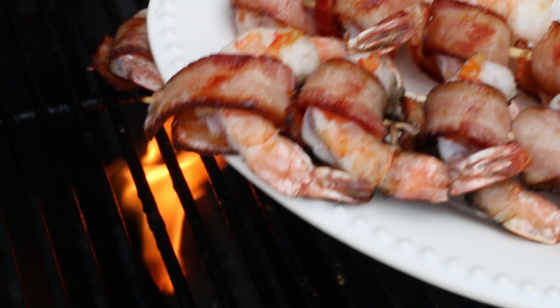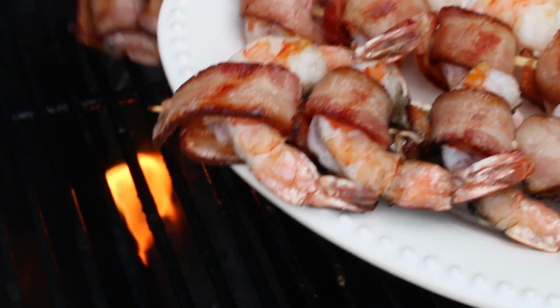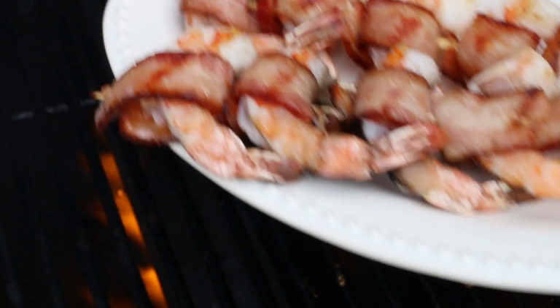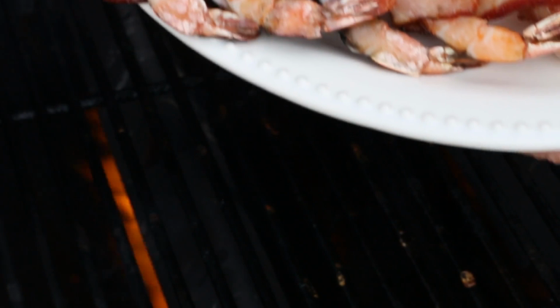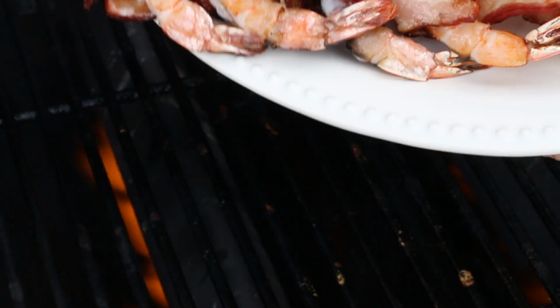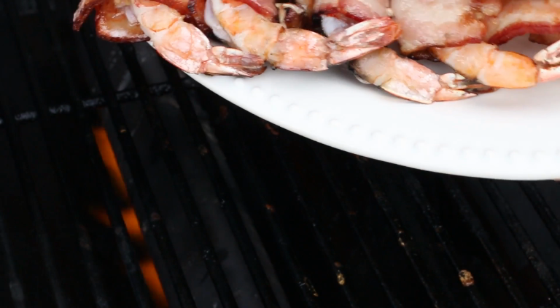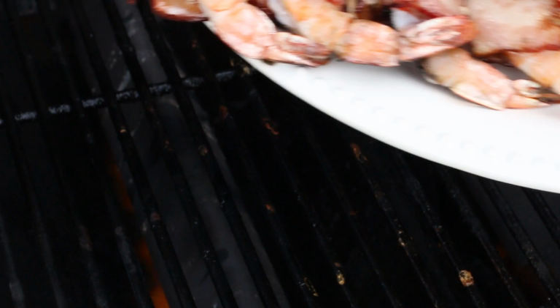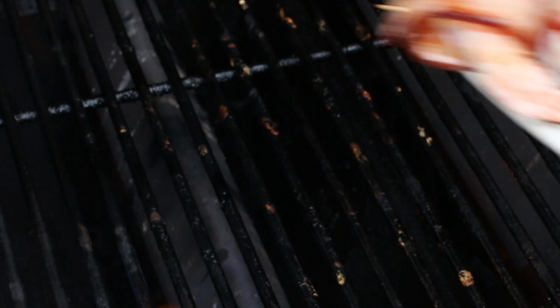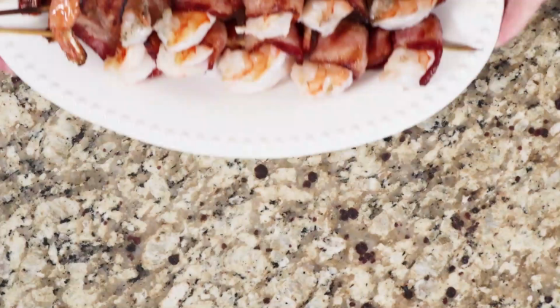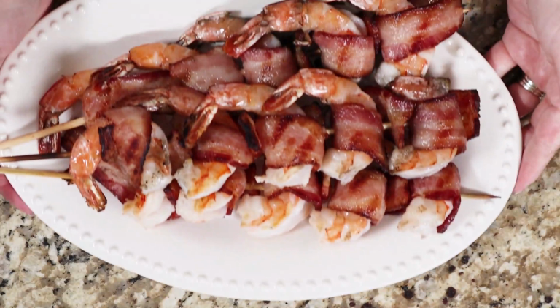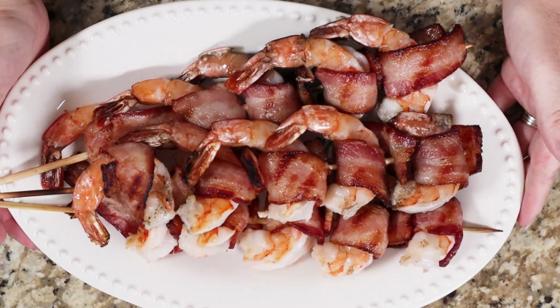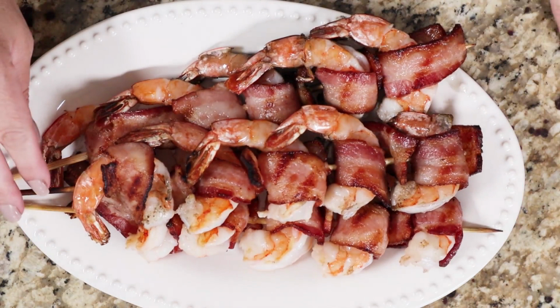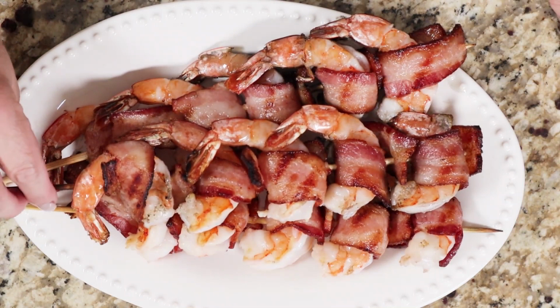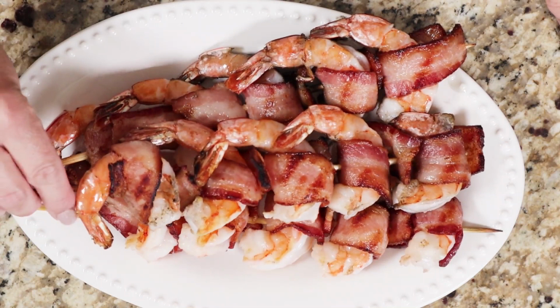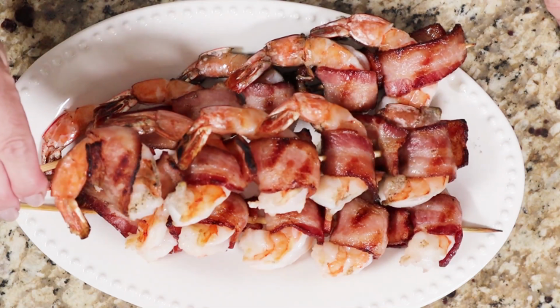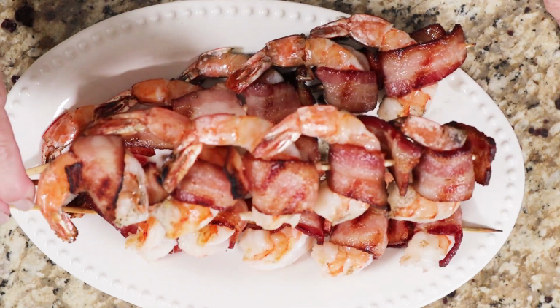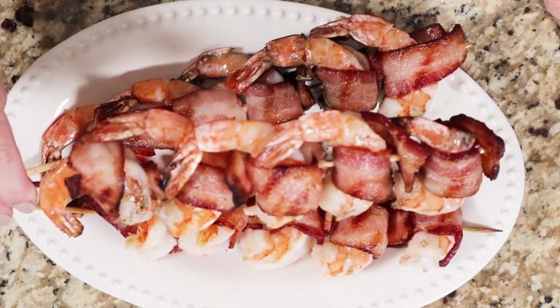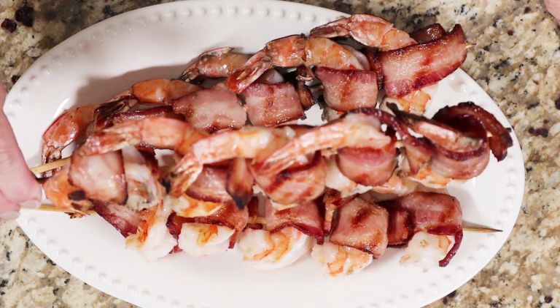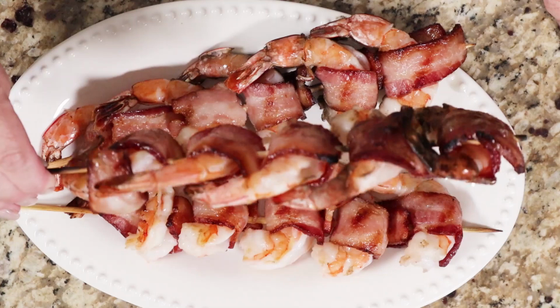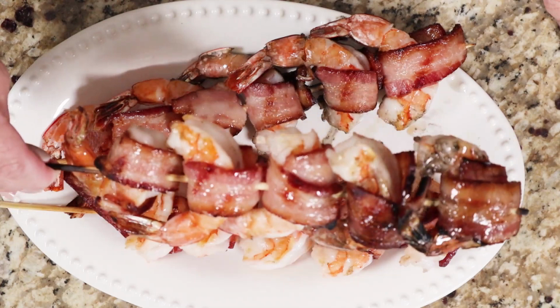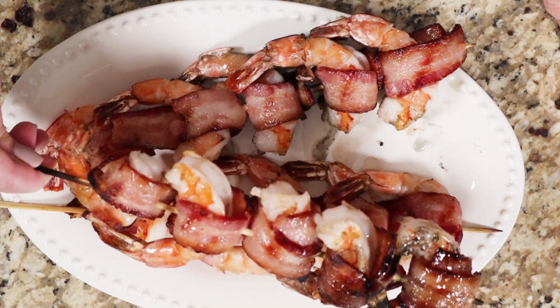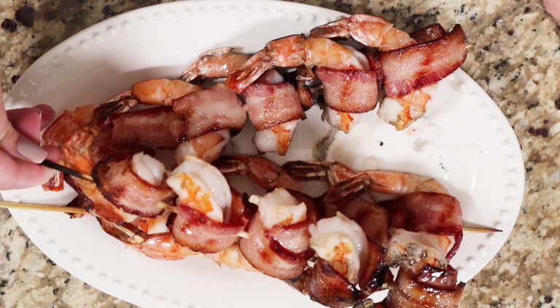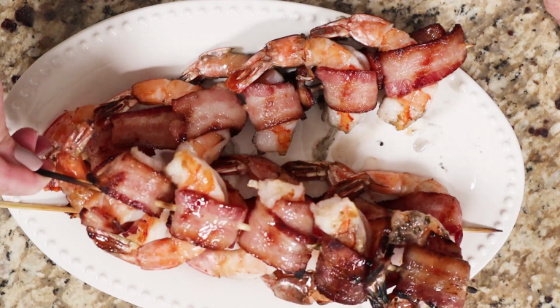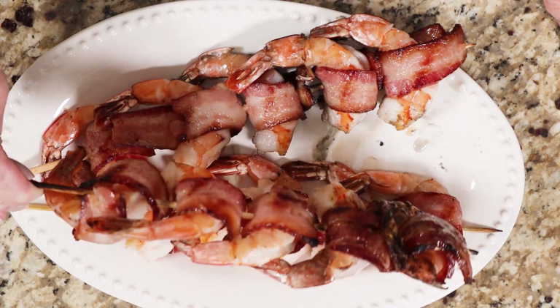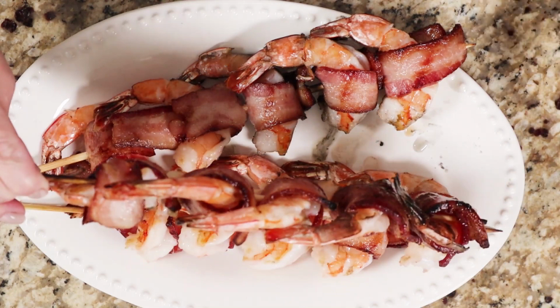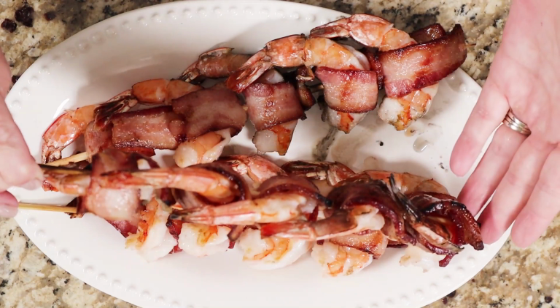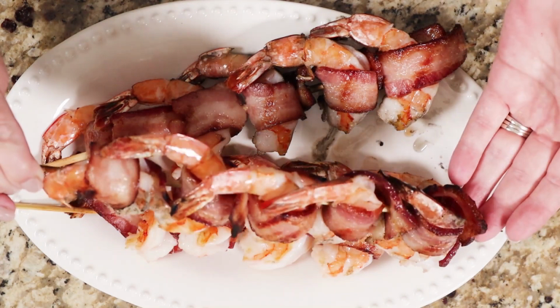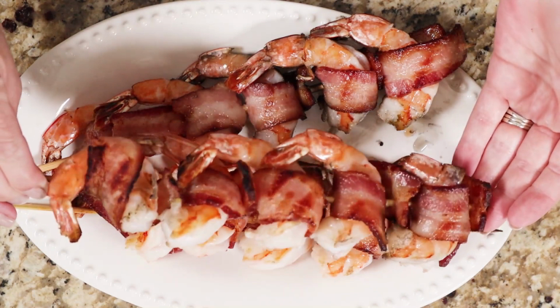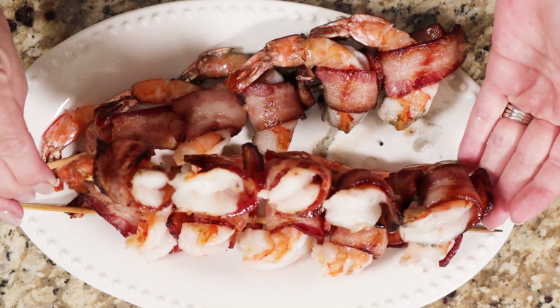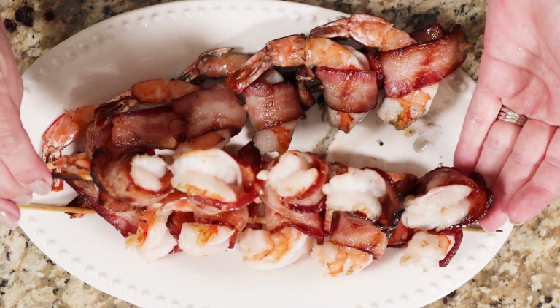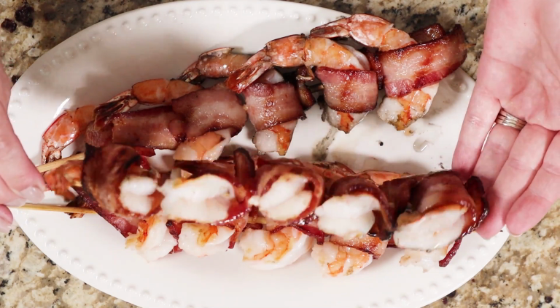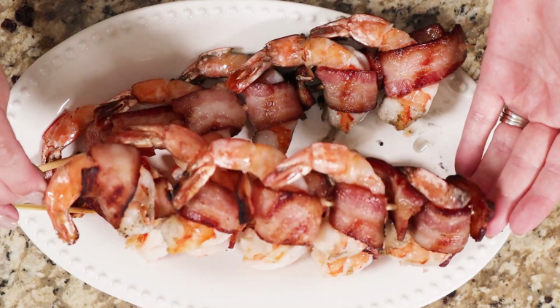If you want the full recipe for these shrimp and my sriracha mayo, I have it in the description box below, or click the link to go to my website. Make sure you like this video if you're a big fan of bacon like I am, and don't forget to subscribe!